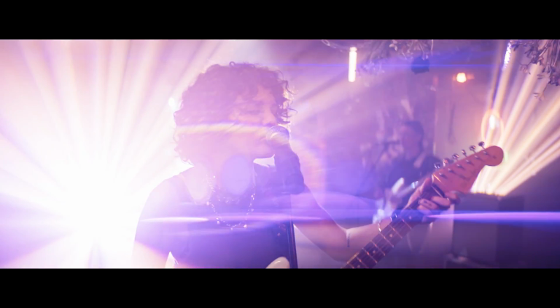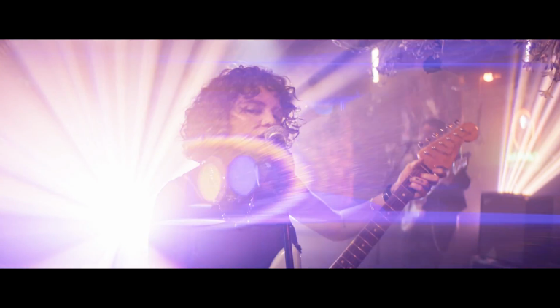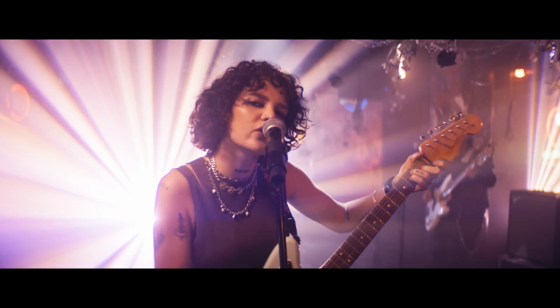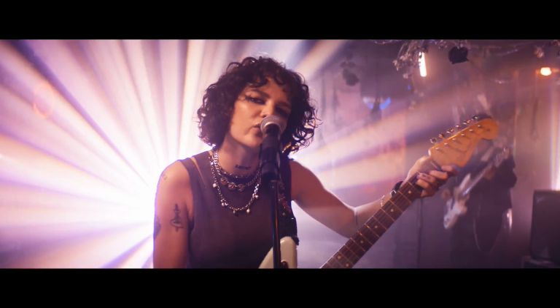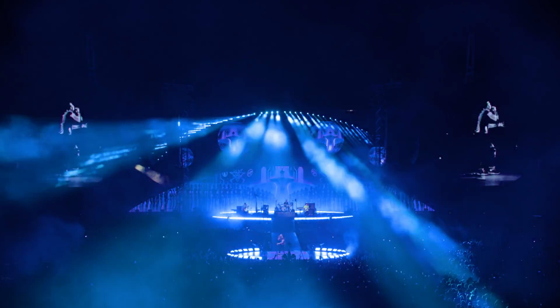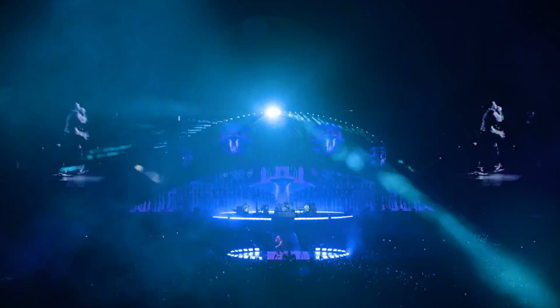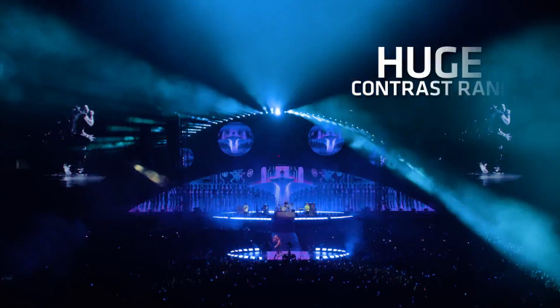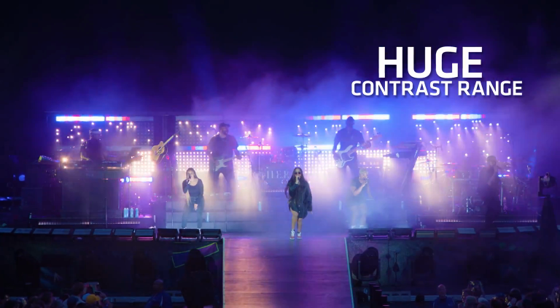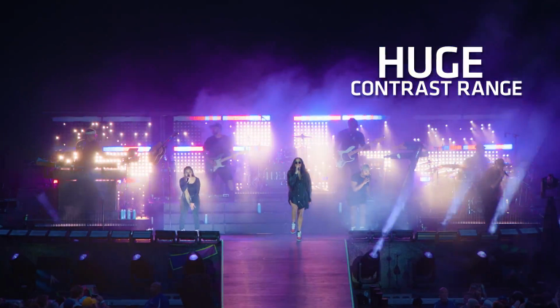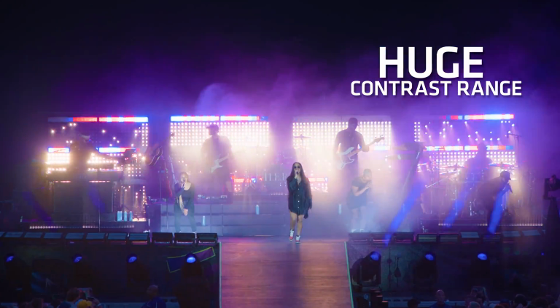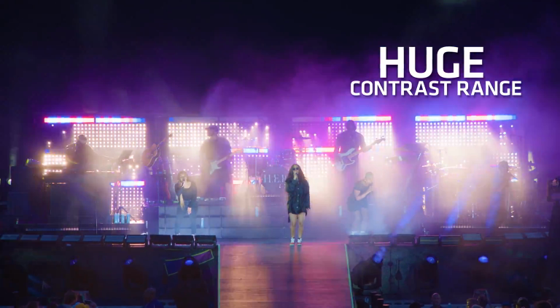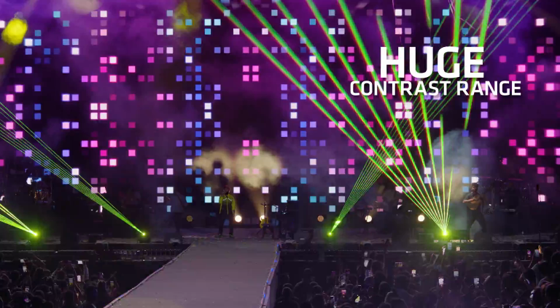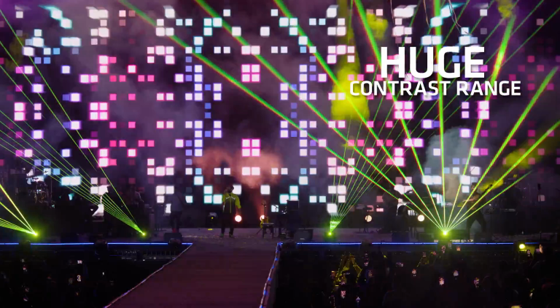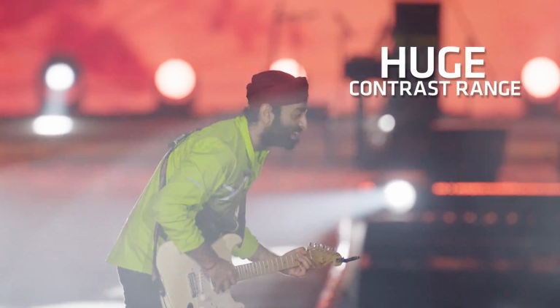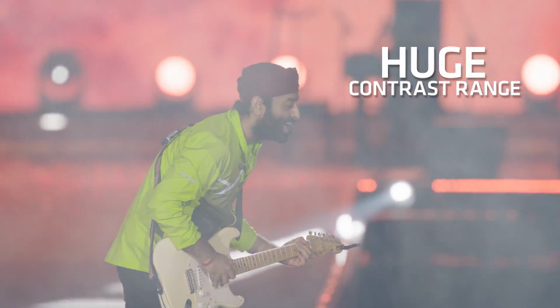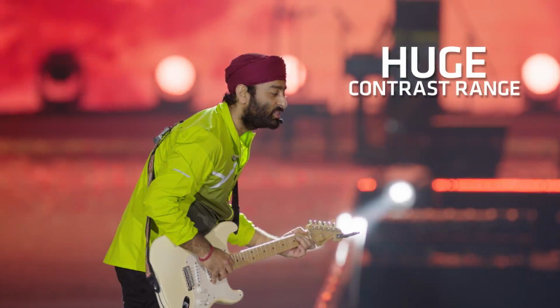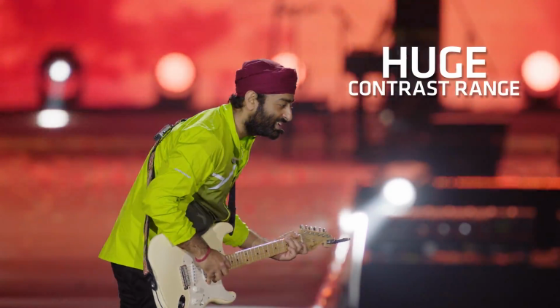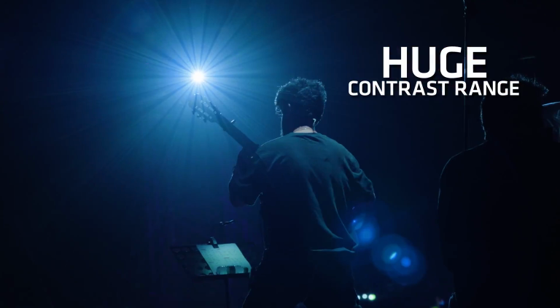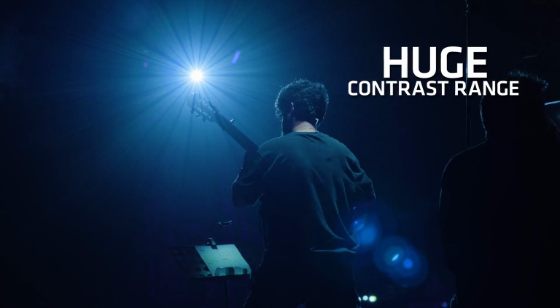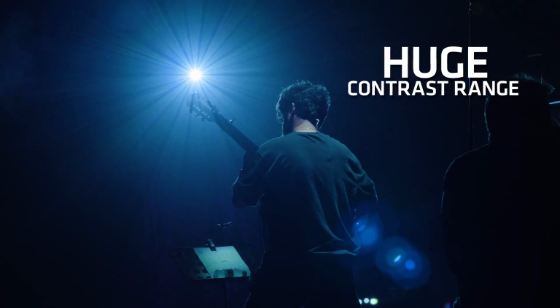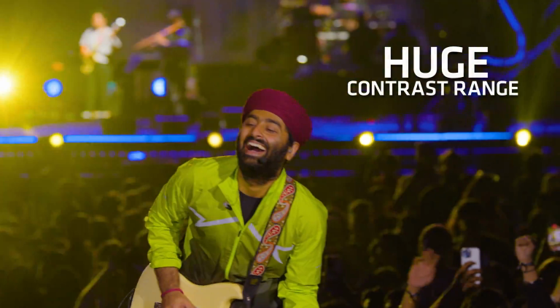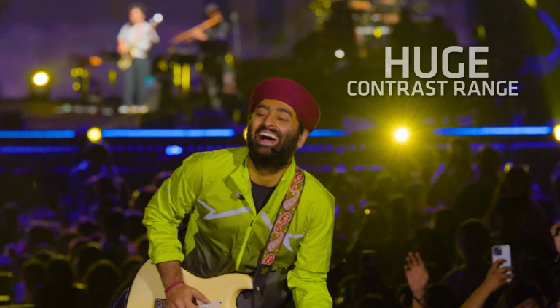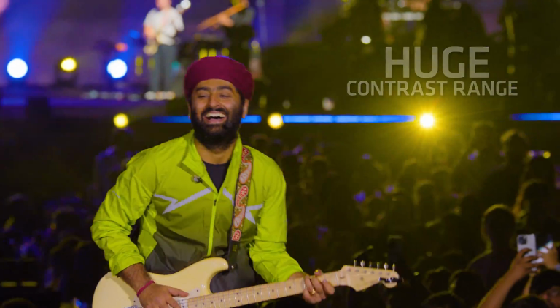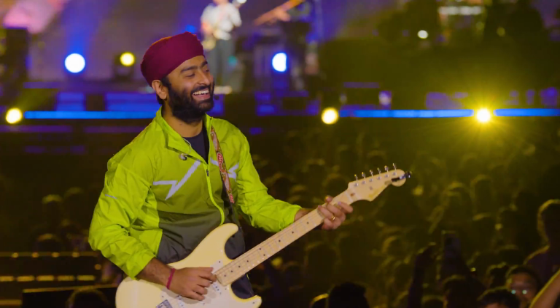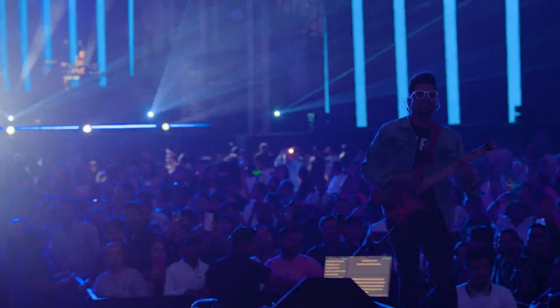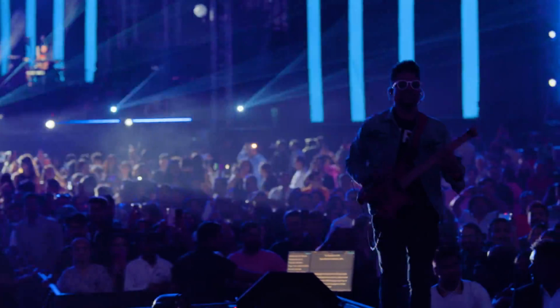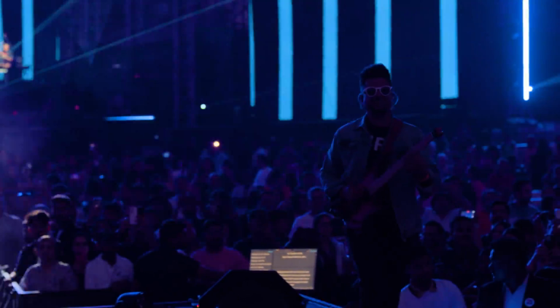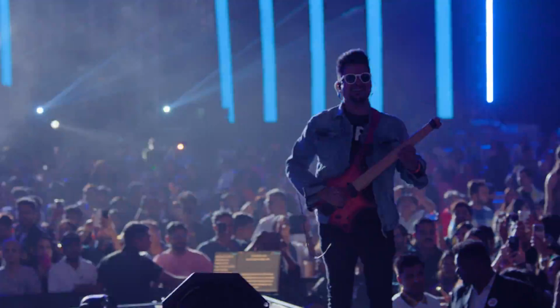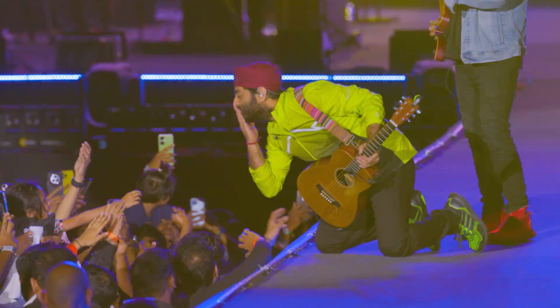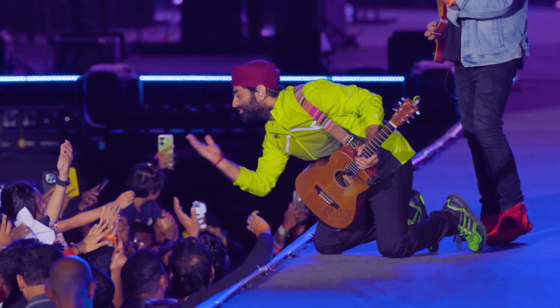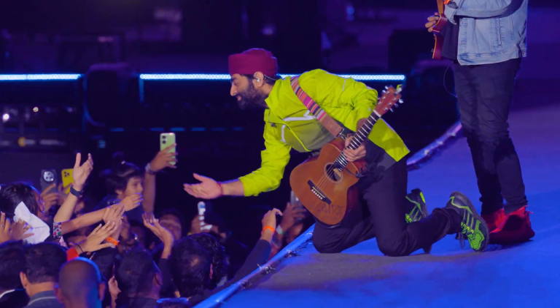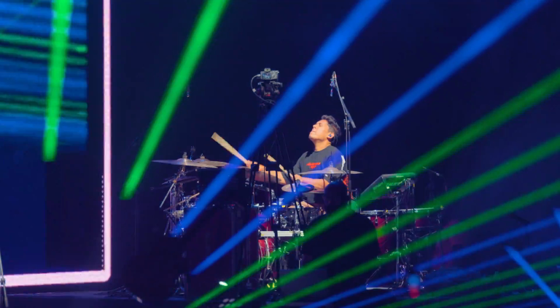At live concerts, the incredible contrast range accommodates extreme lighting and conveys the live experience in ways that have never been seen before.